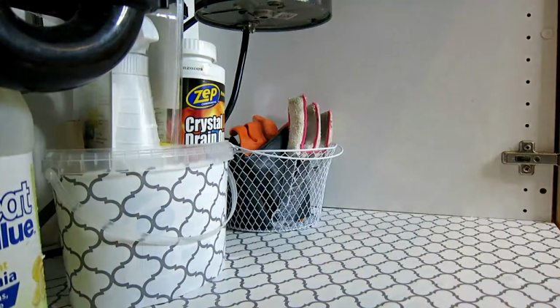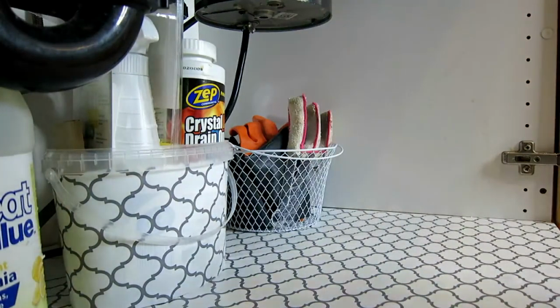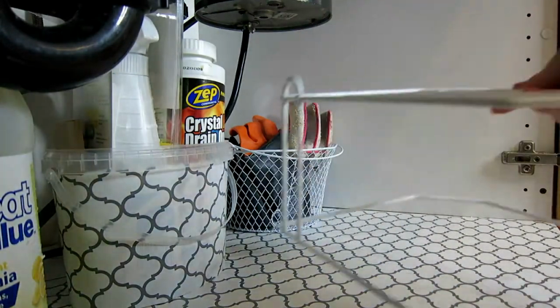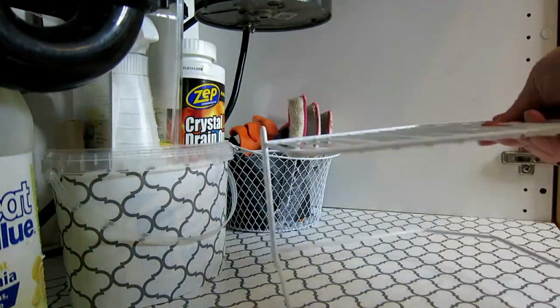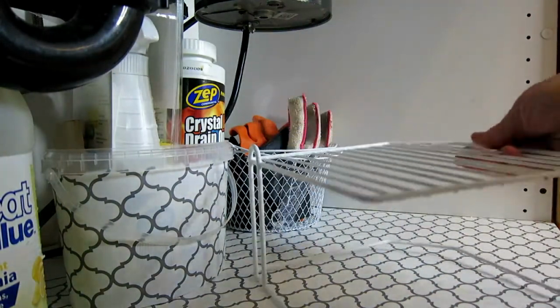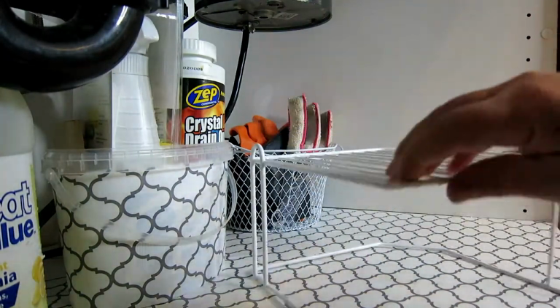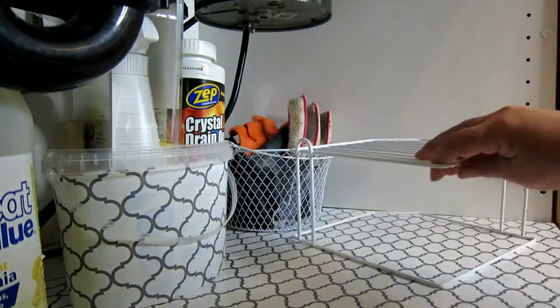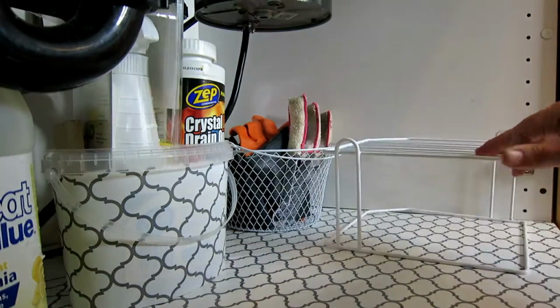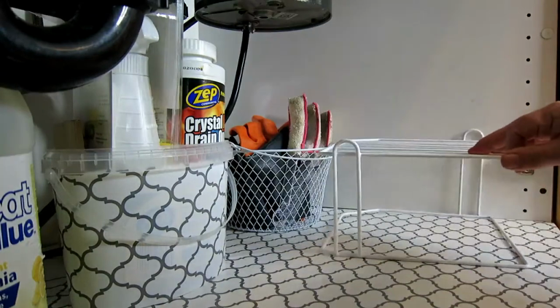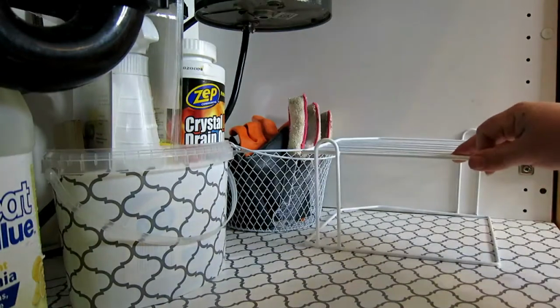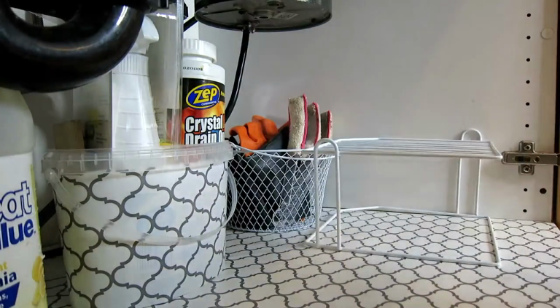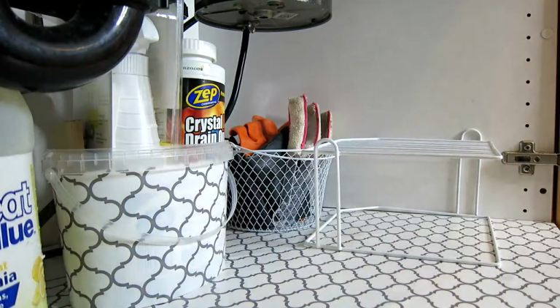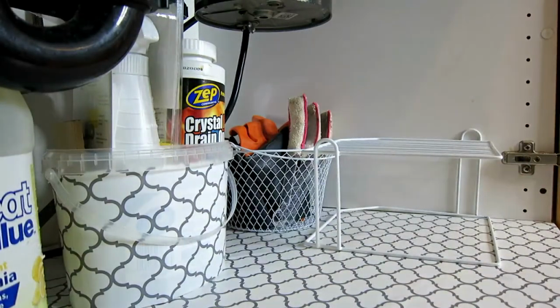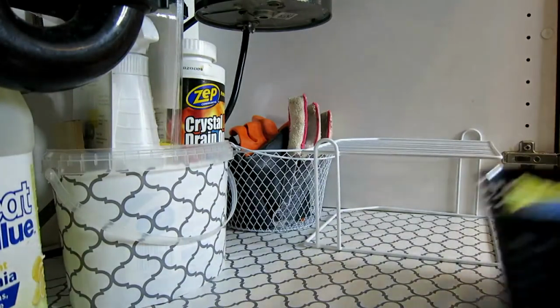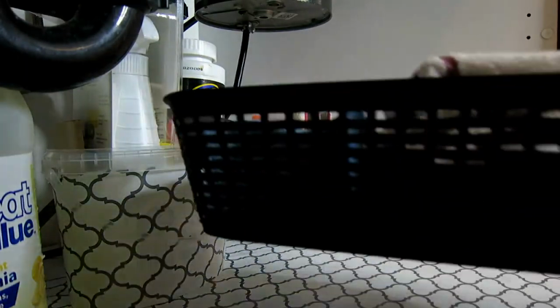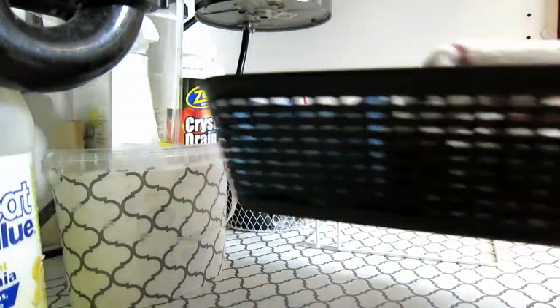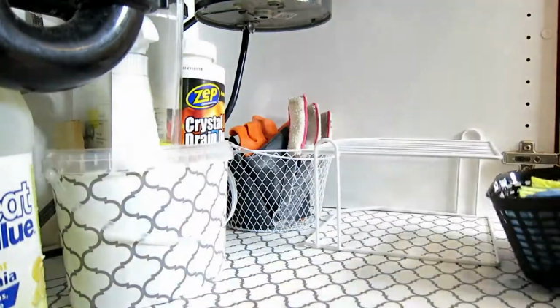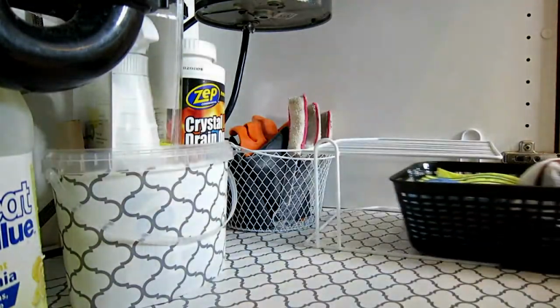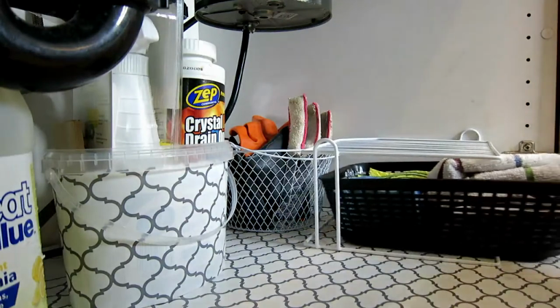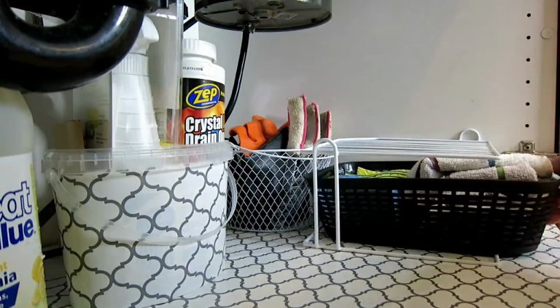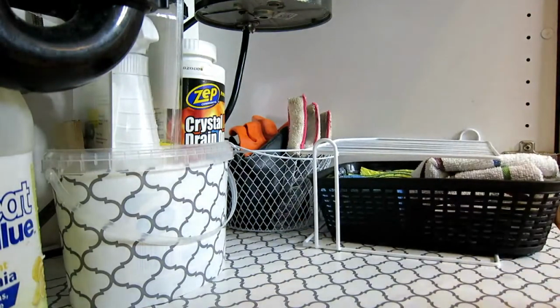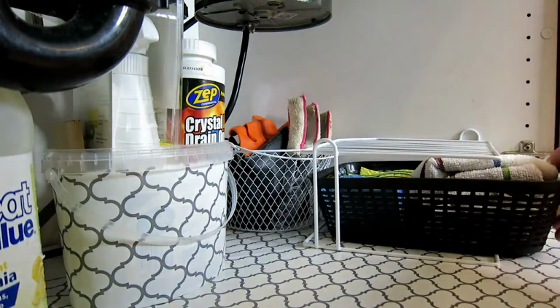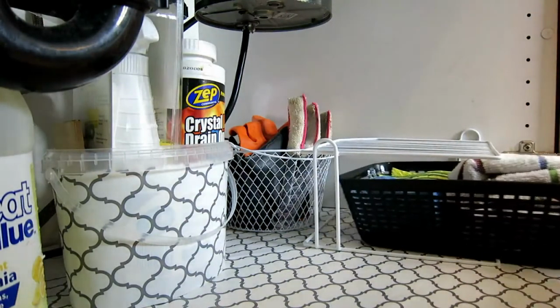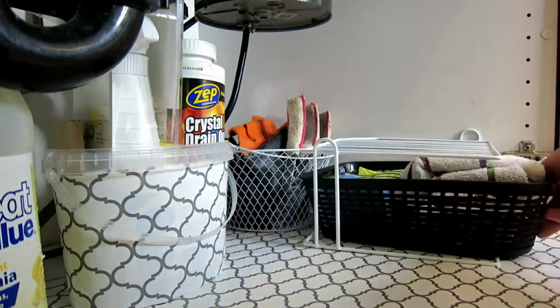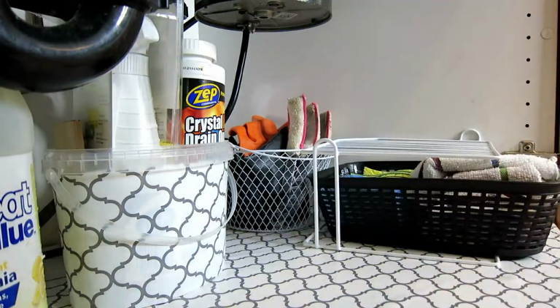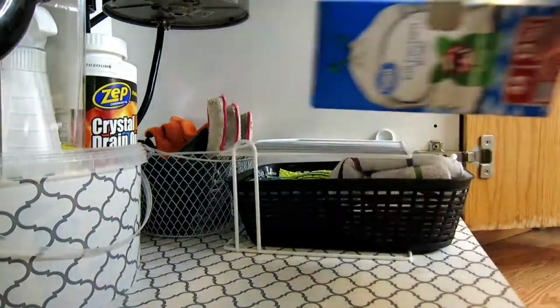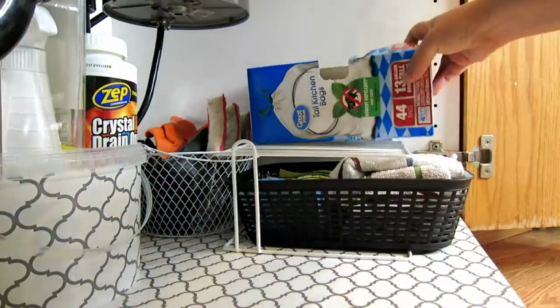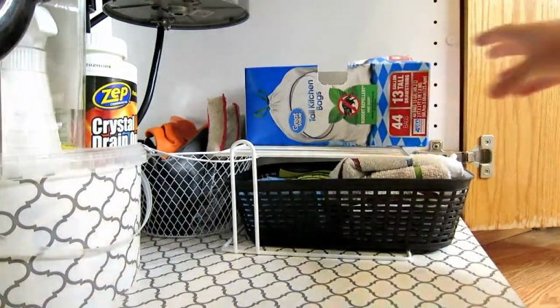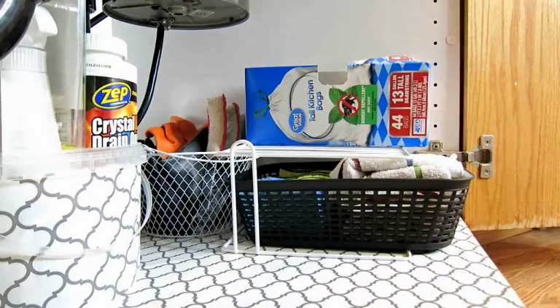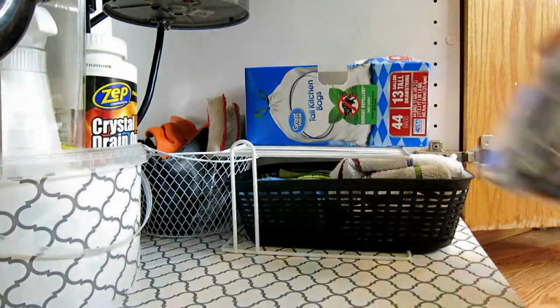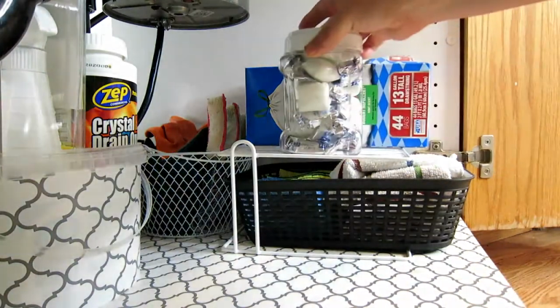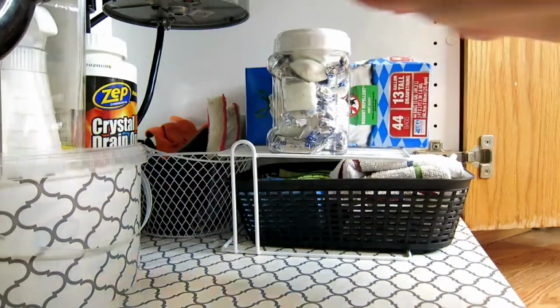I got this cute little rack at the dollar store, and this looks just perfect in there. Actually this fits nice and perfect underneath there, so I can just pull it out. Now everything has its own place and it looks very nice.